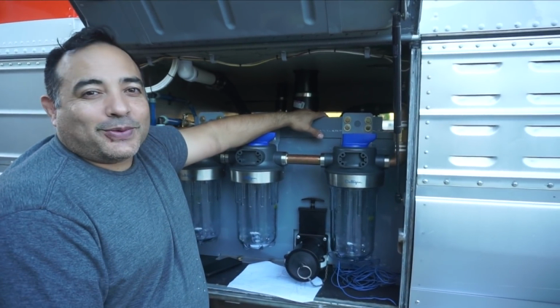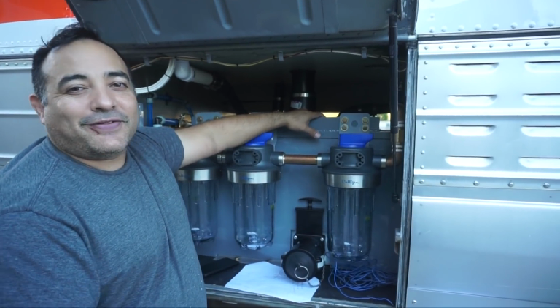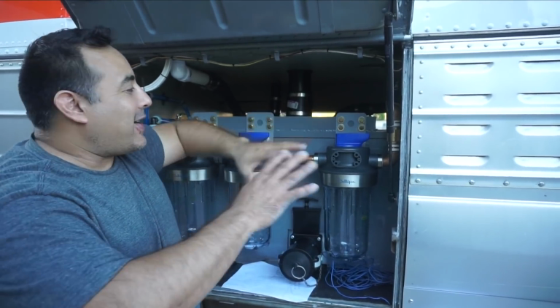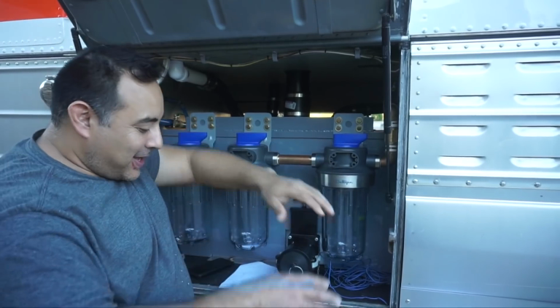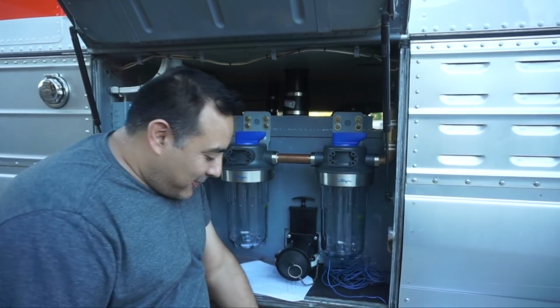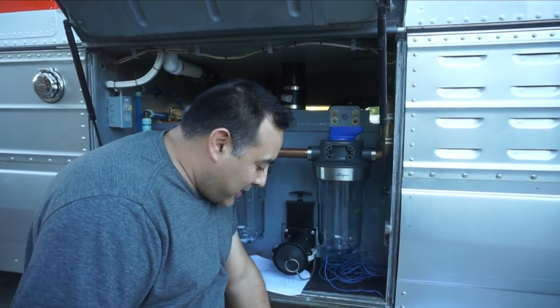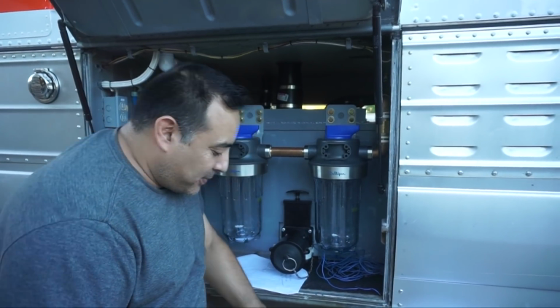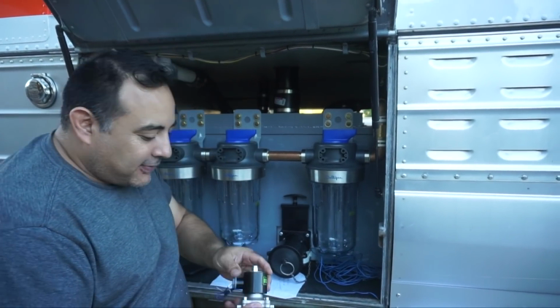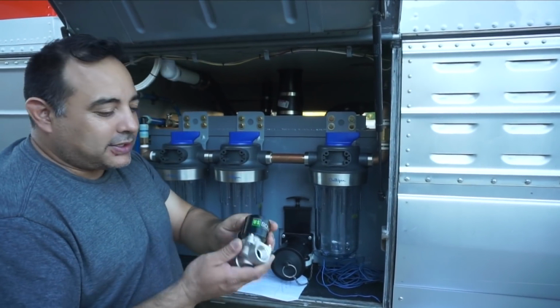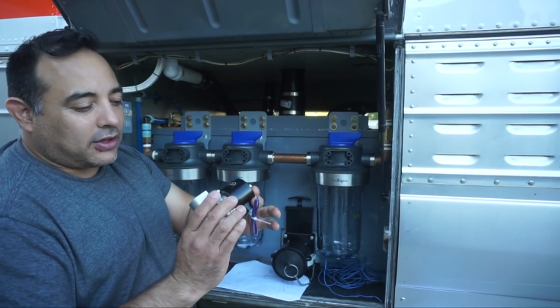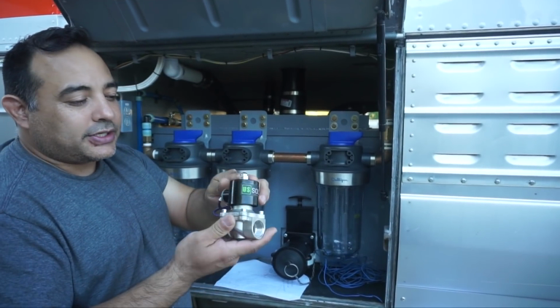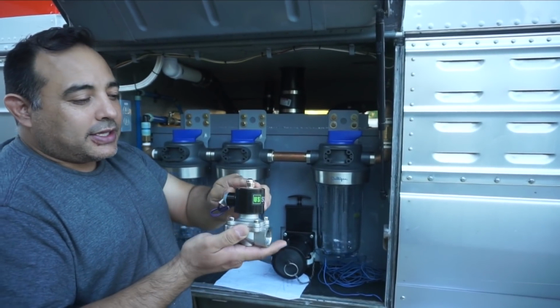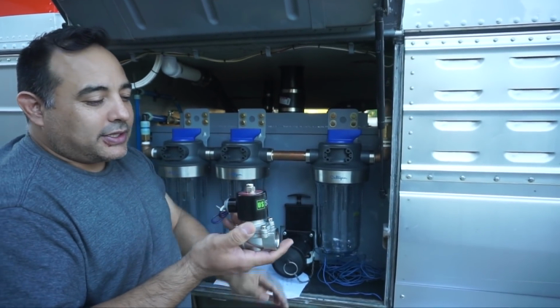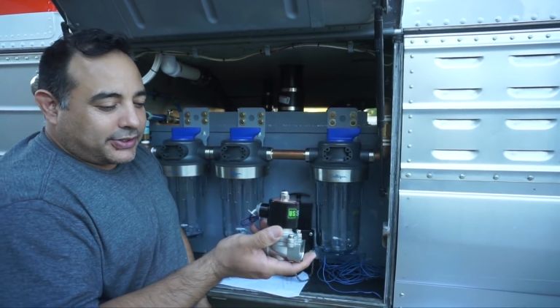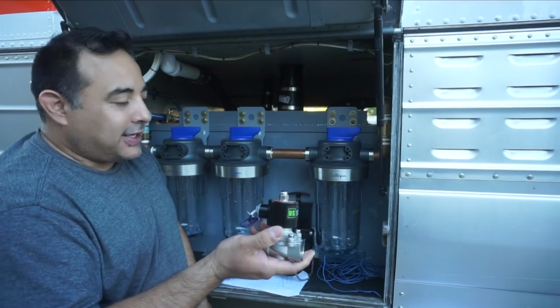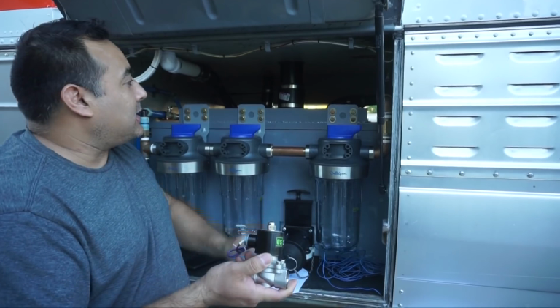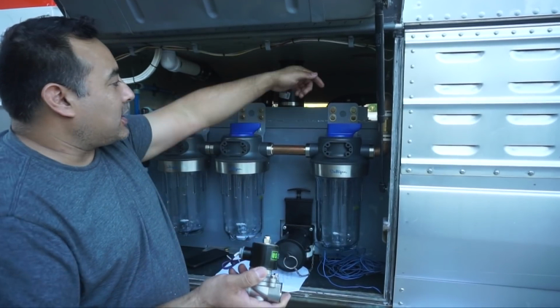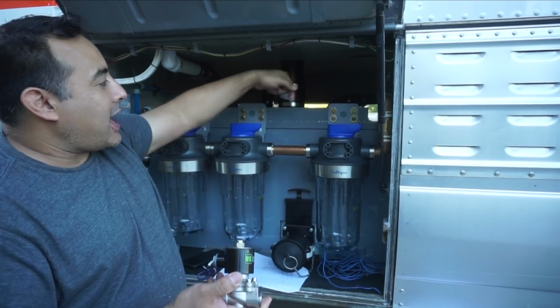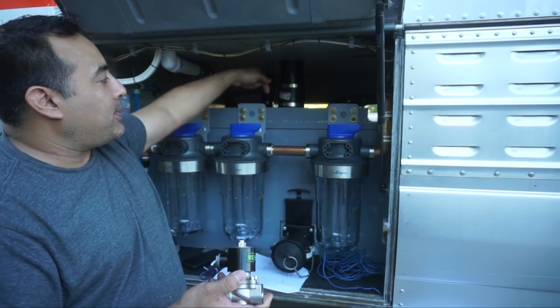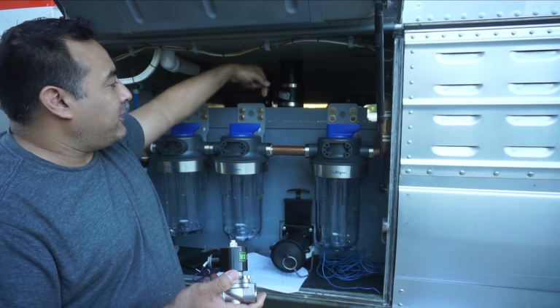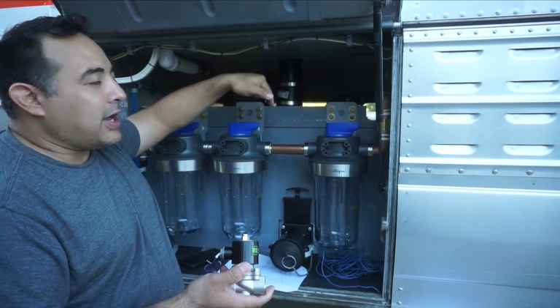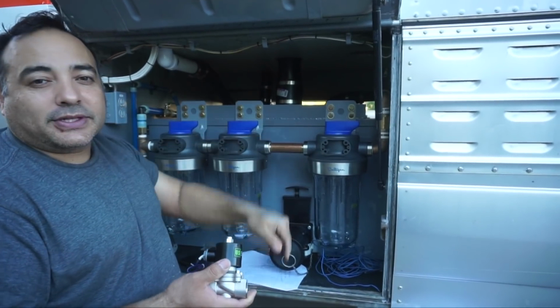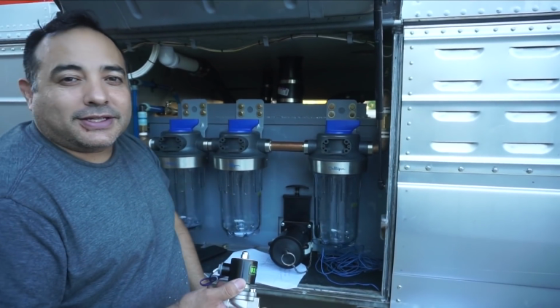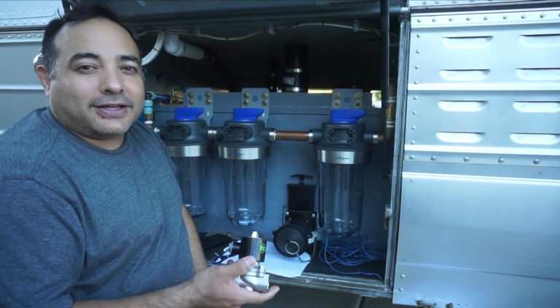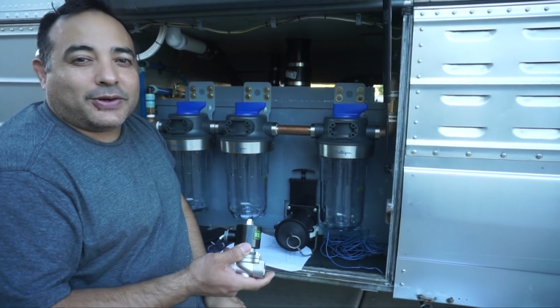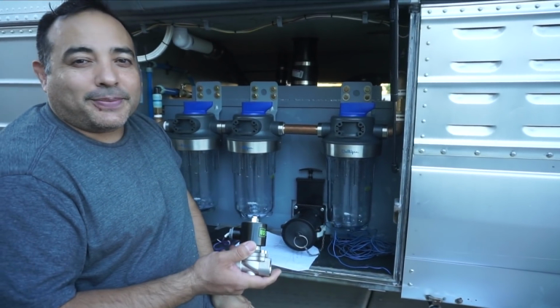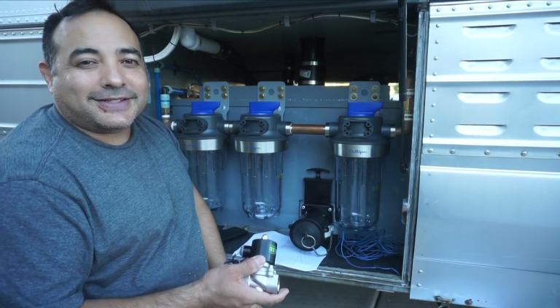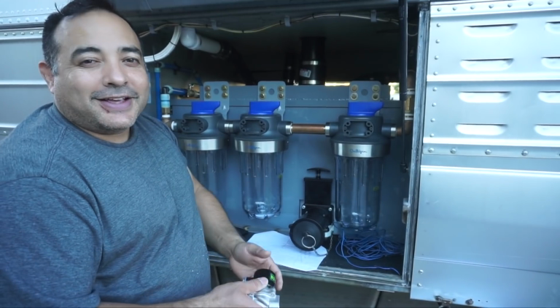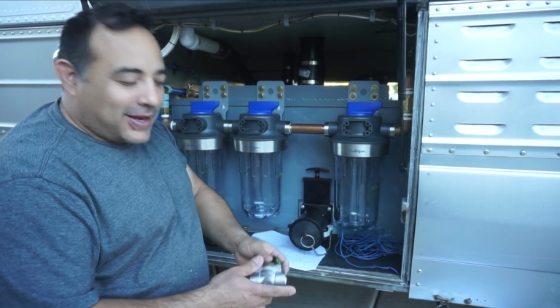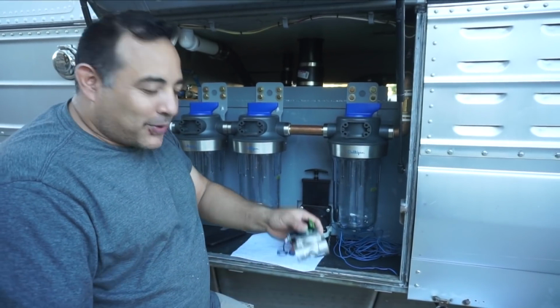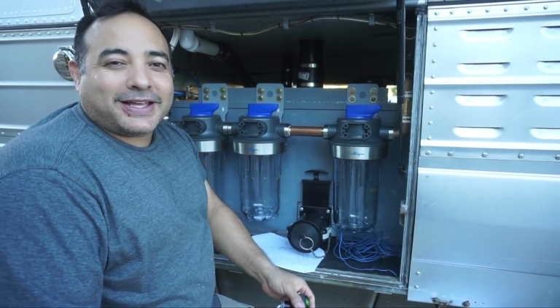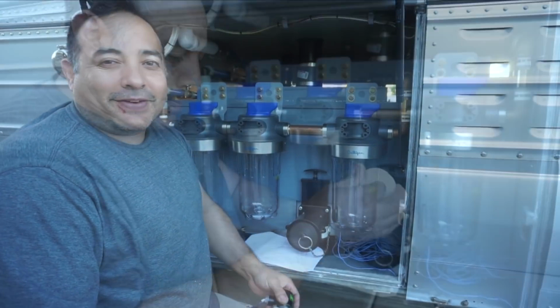We're trying to figure out how to make it all fit. The valve is relatively large — a little larger than I expected — so we're having to put a few elbows and things to get it to go to the right place. So we're routing that stuff now.